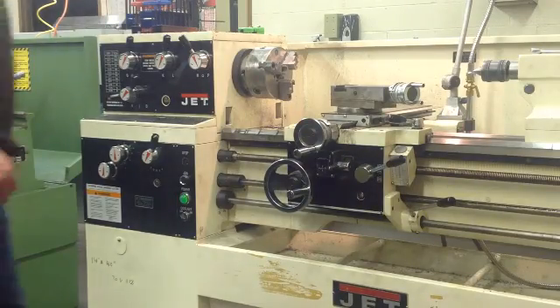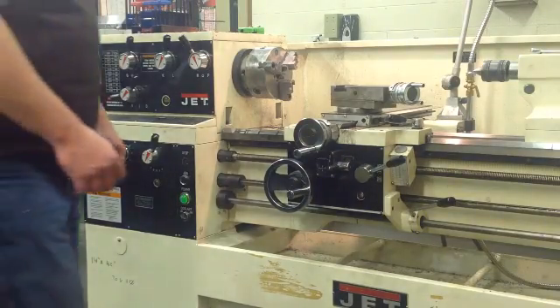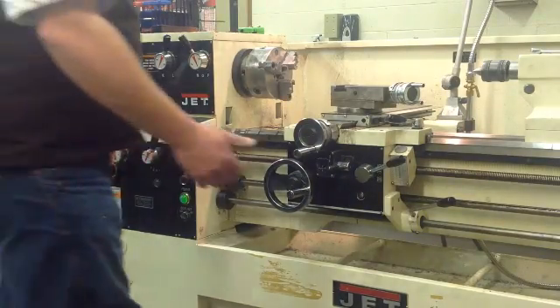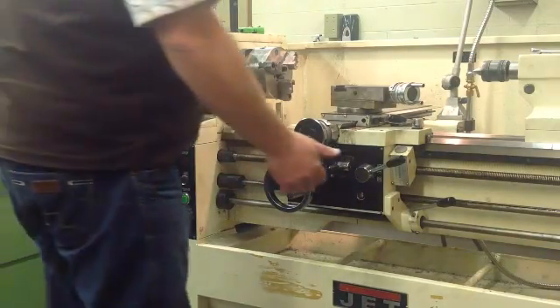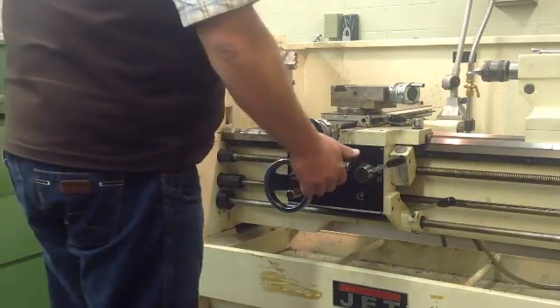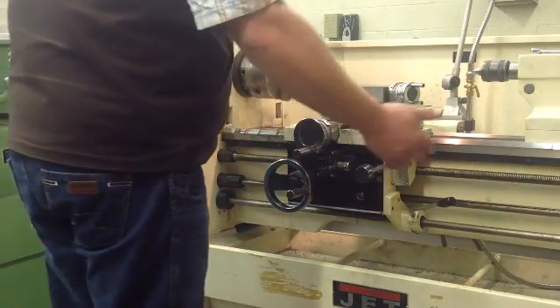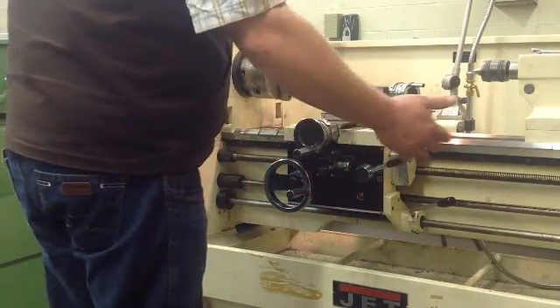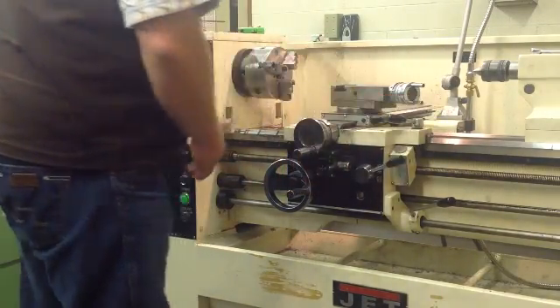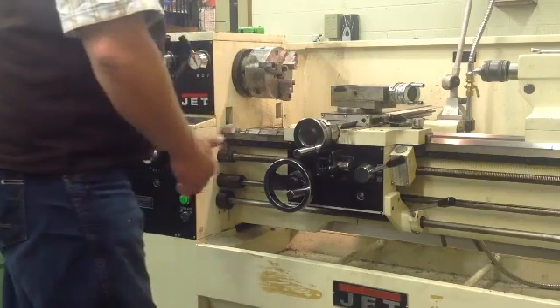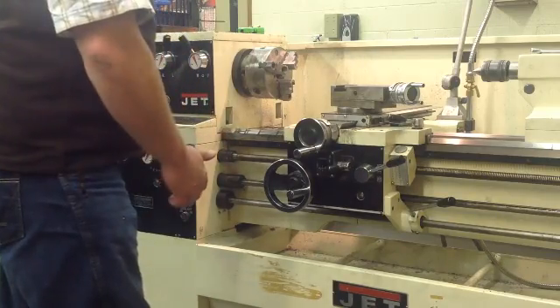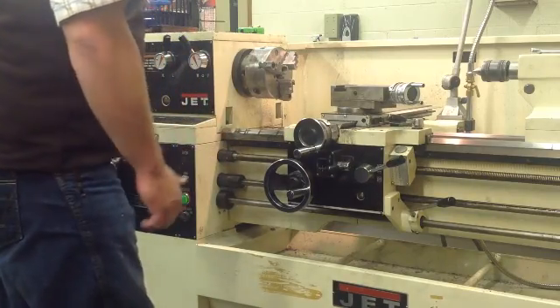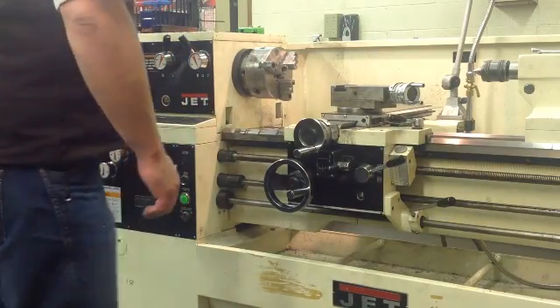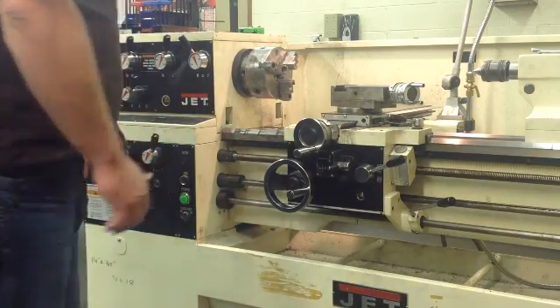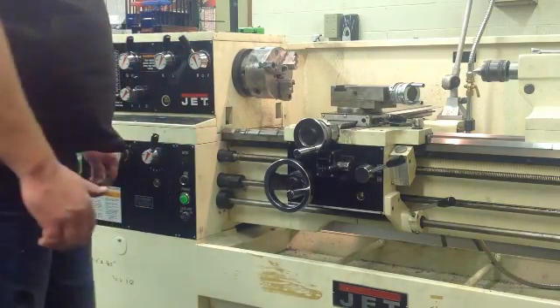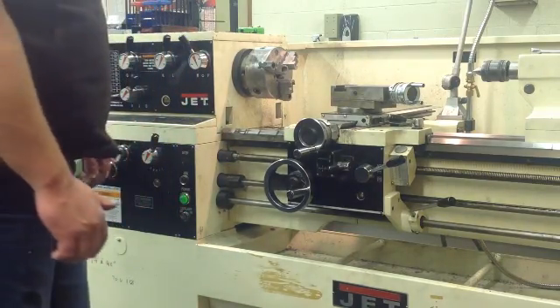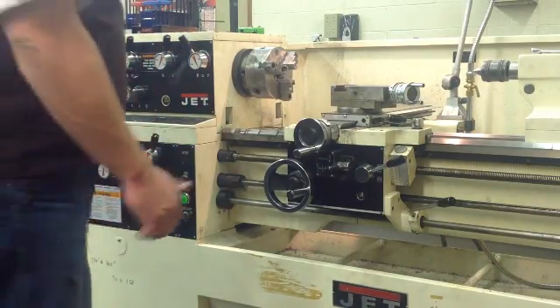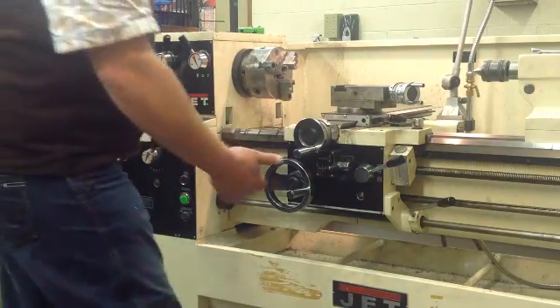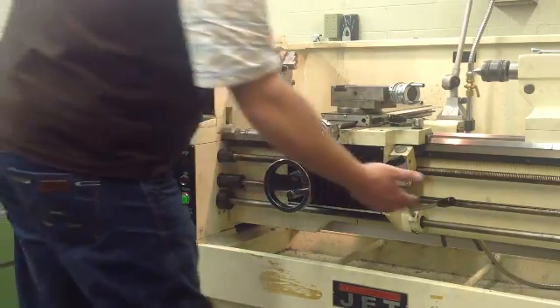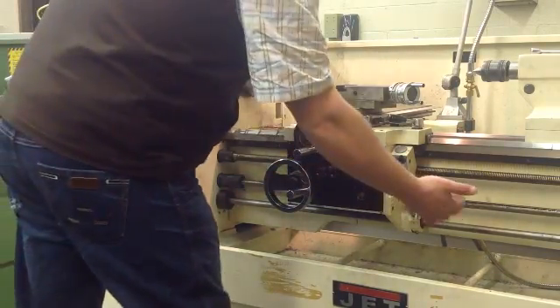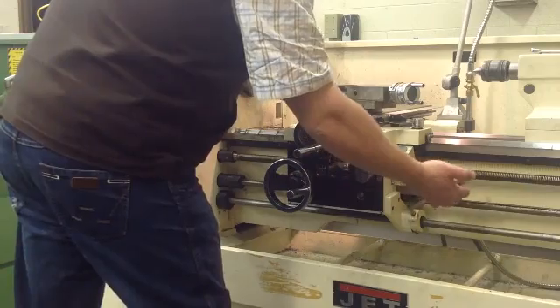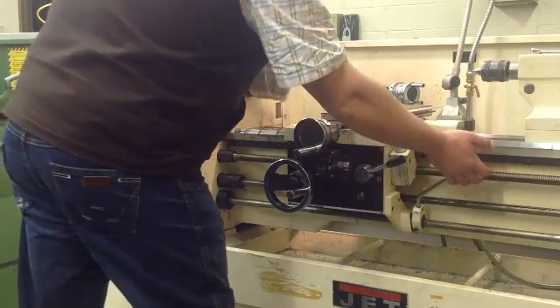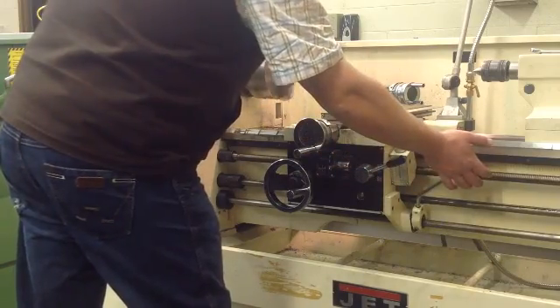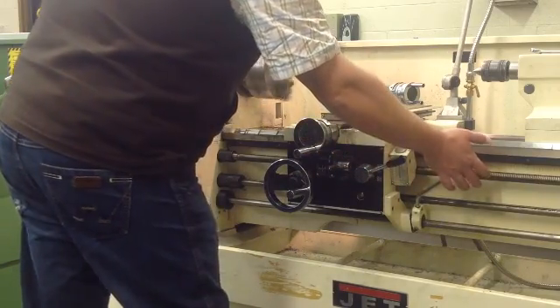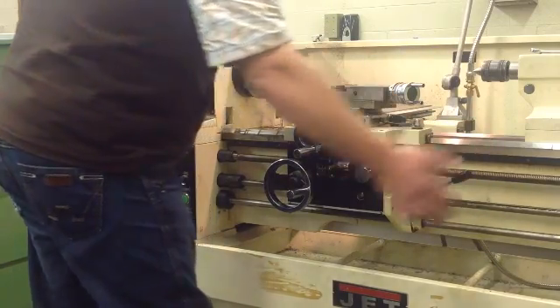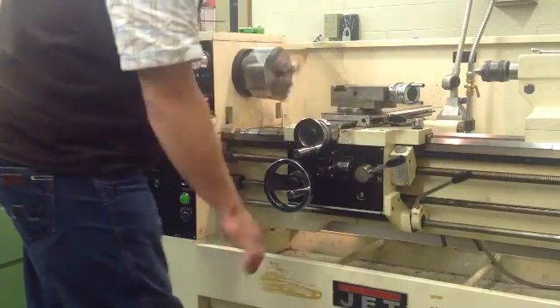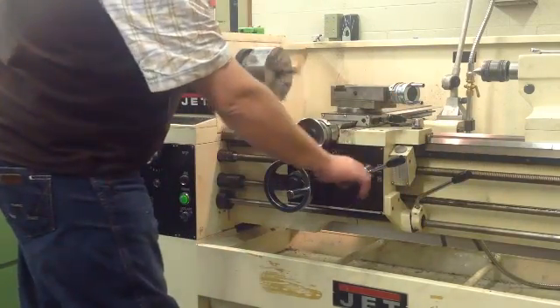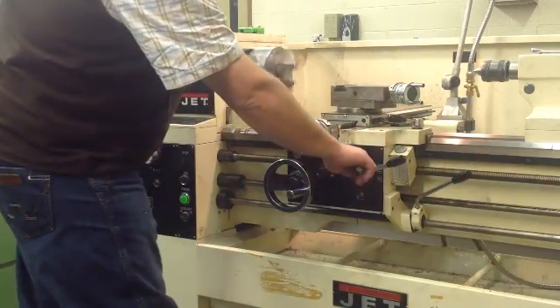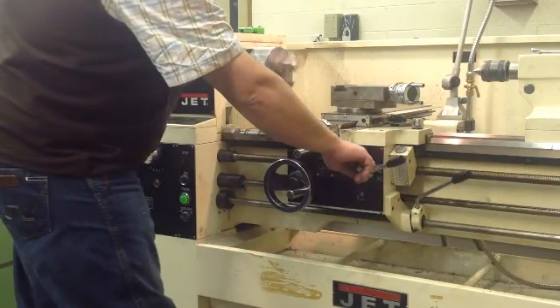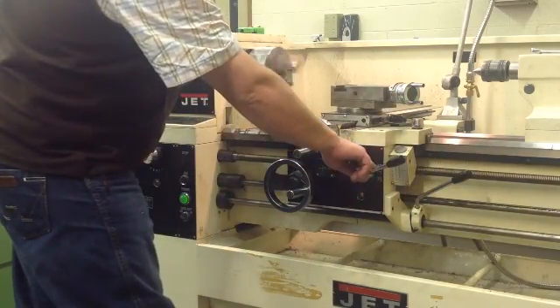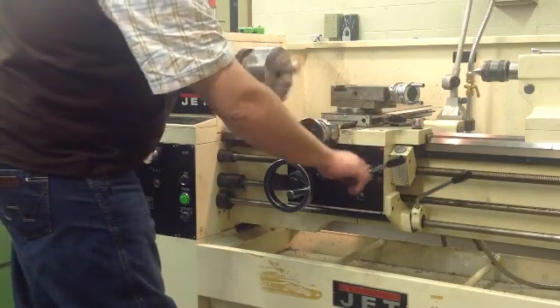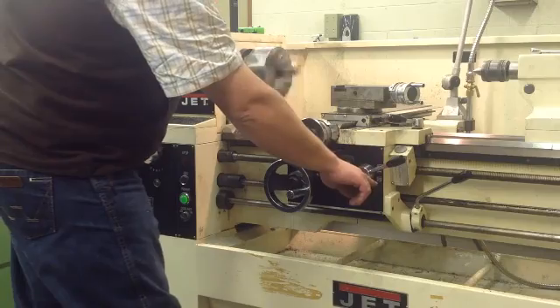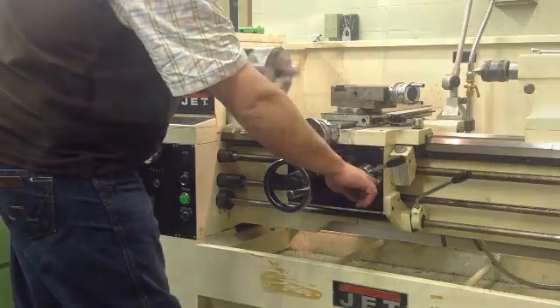We're going to talk about turning on the machine and running it forward for threading purposes. Right now we're on four threads per inch. We're going to go forward. The machine is on — you can see it unlocked and locked.